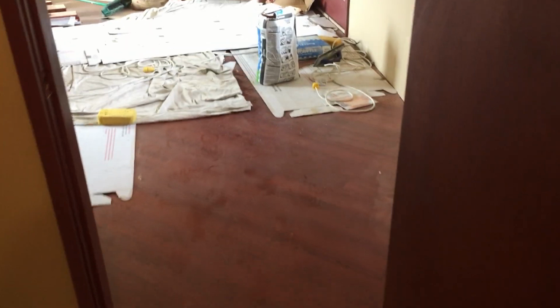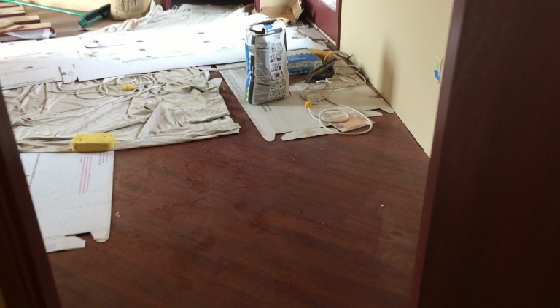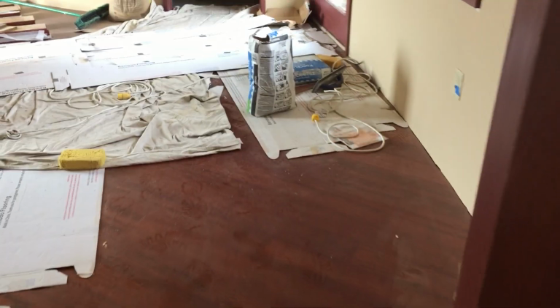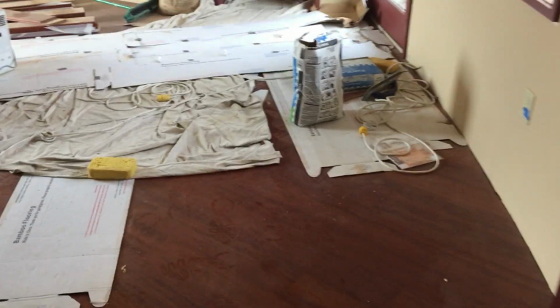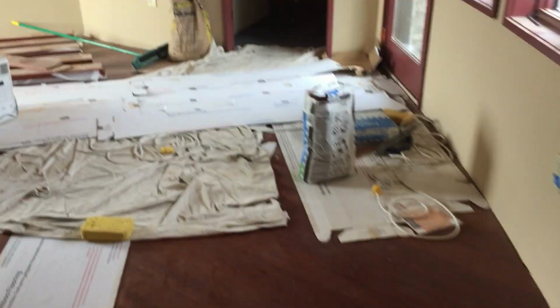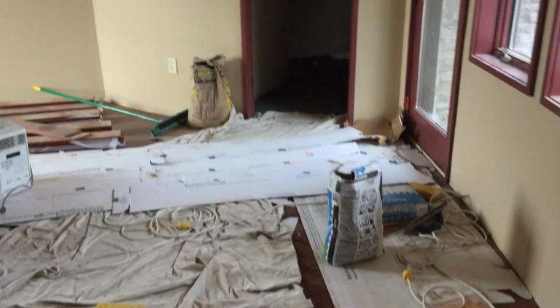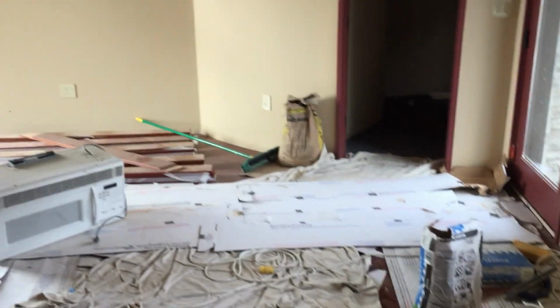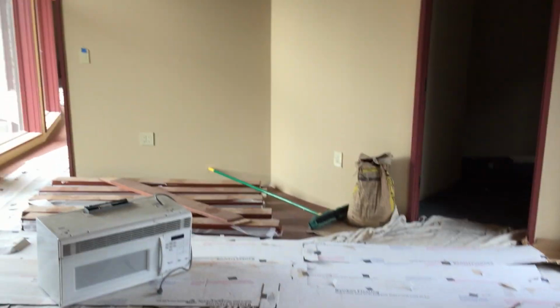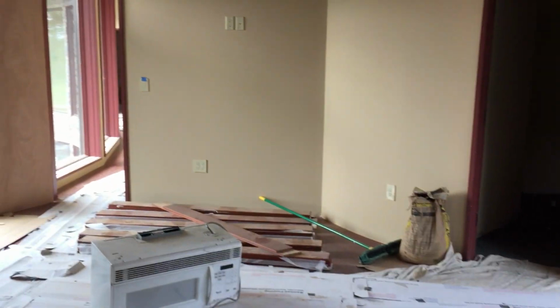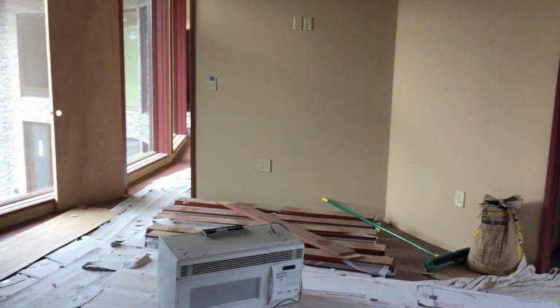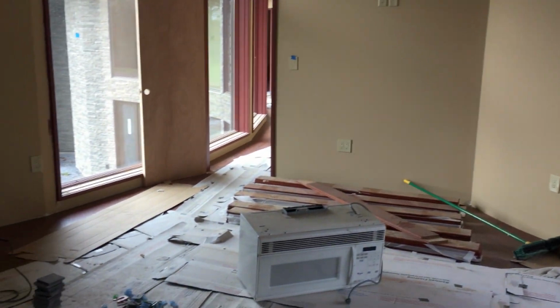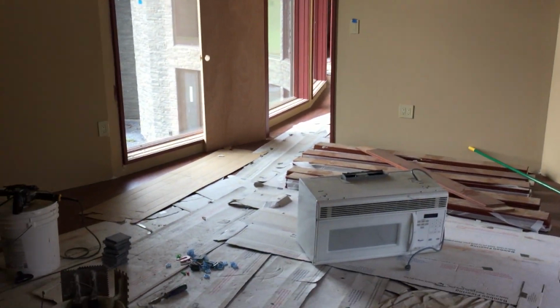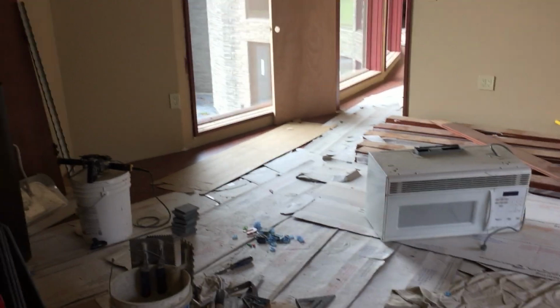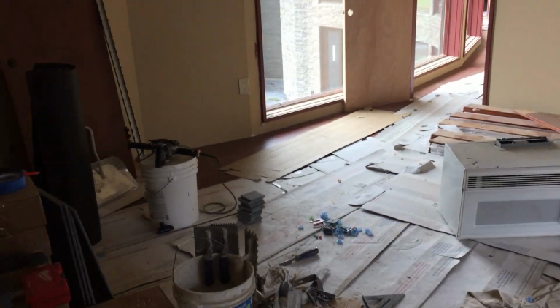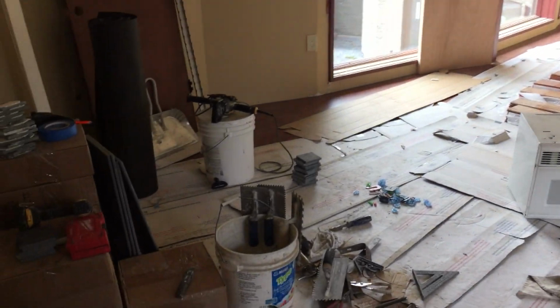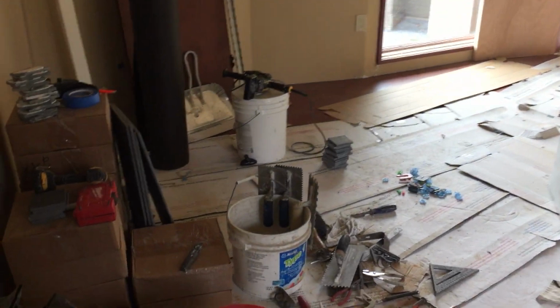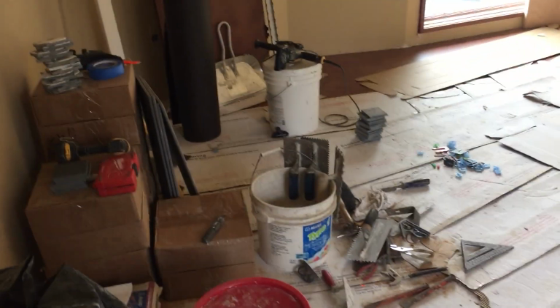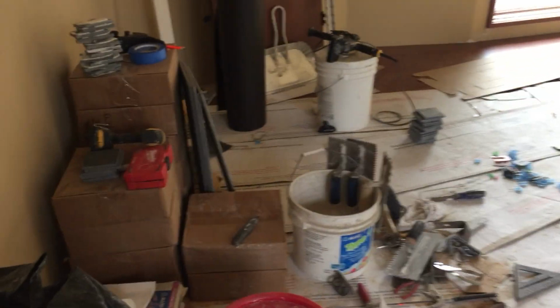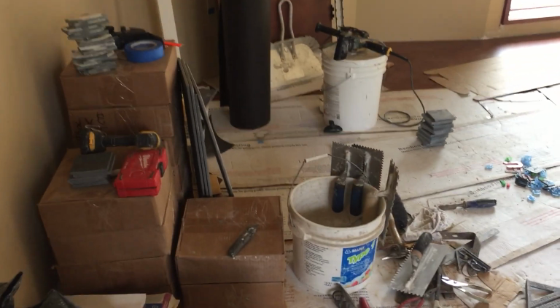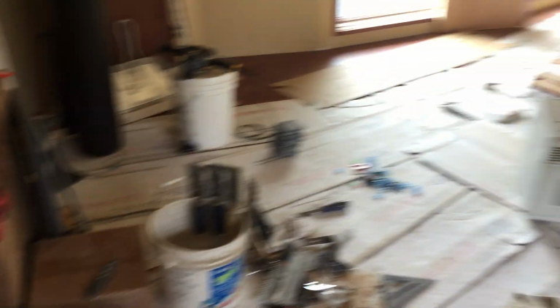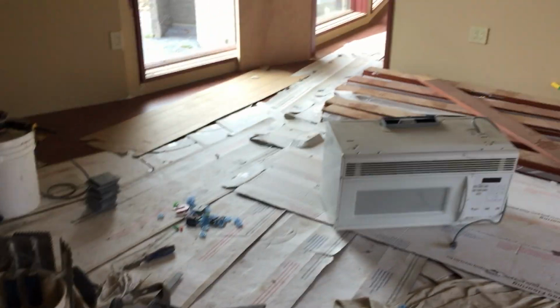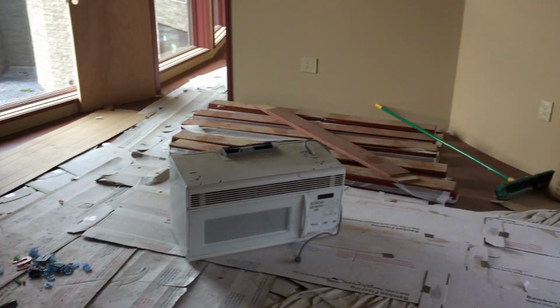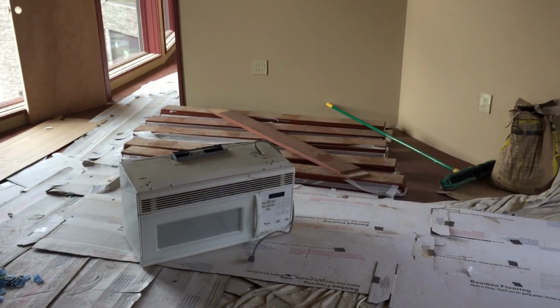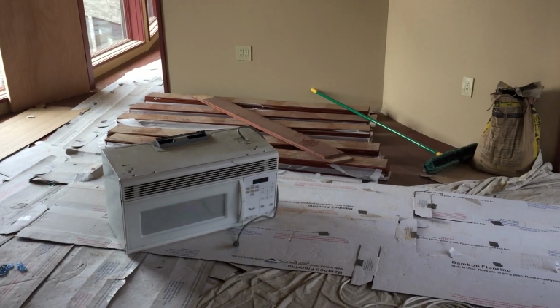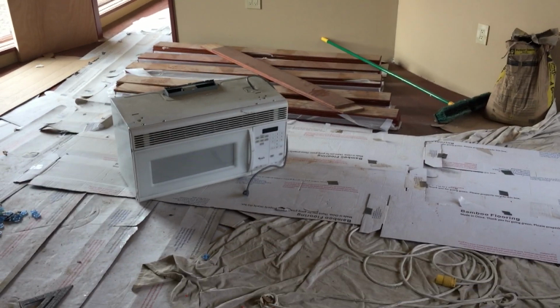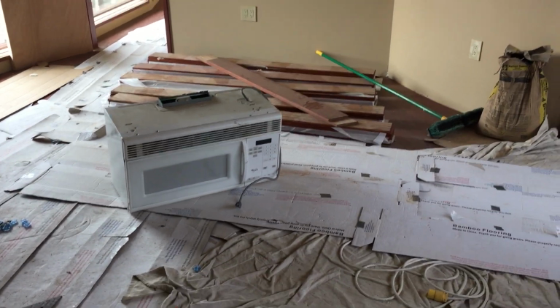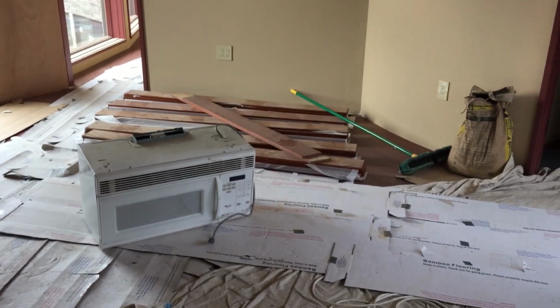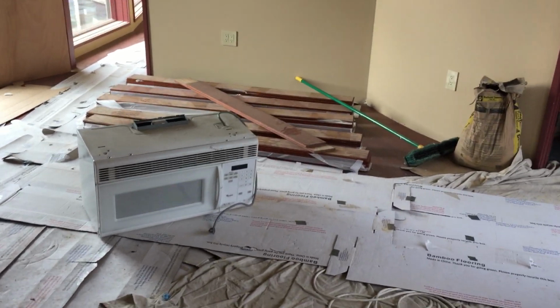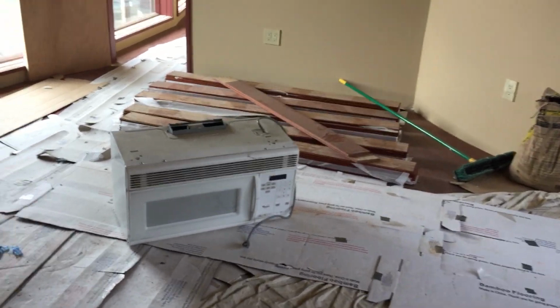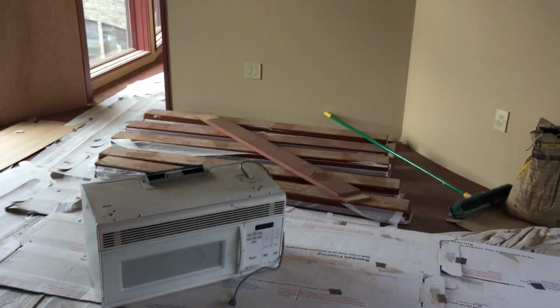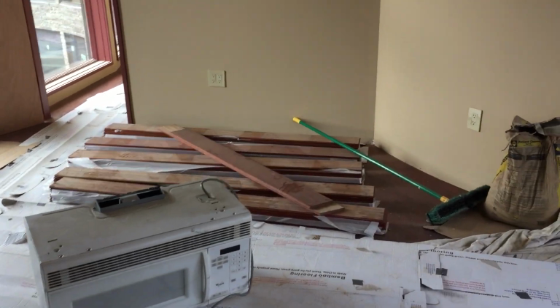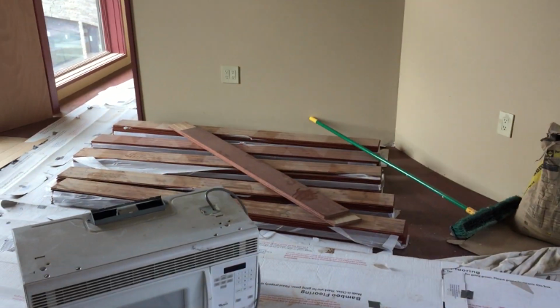A little touch up on the paint. Coming out of the closet back here, you can see we're still working on the floors. Lots of tile work over here, staged out the leftover flooring material. A little microwave for the crew to have lunch because, you know, that's good to have.